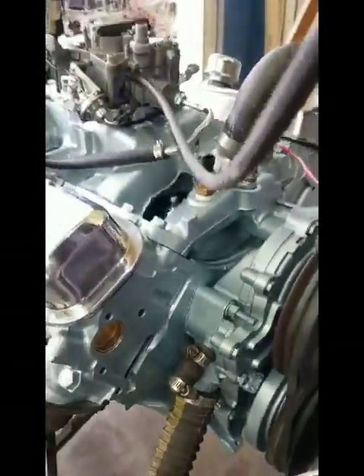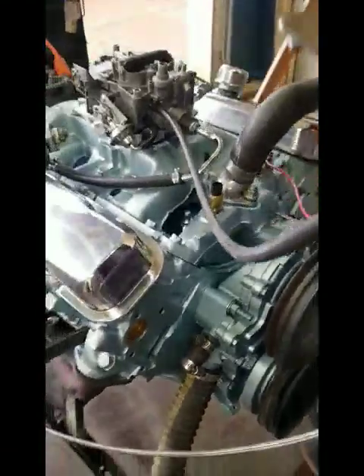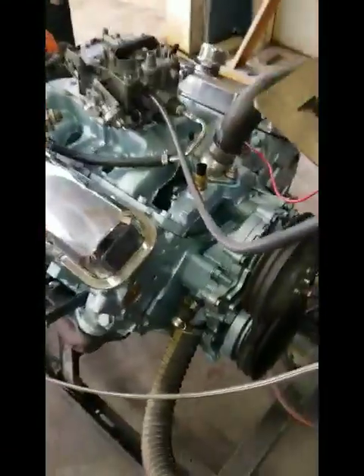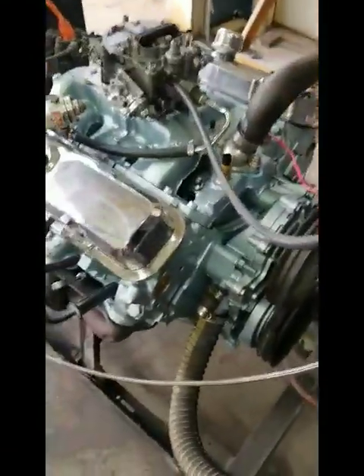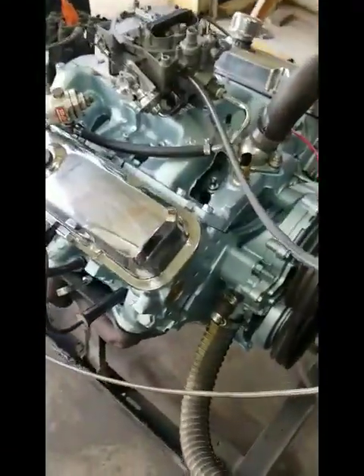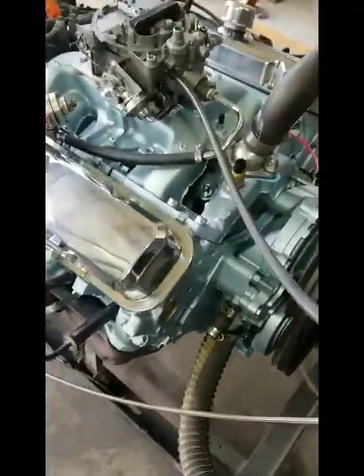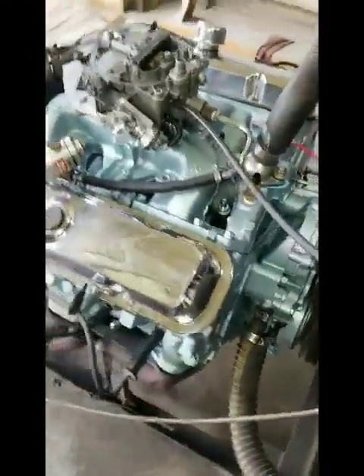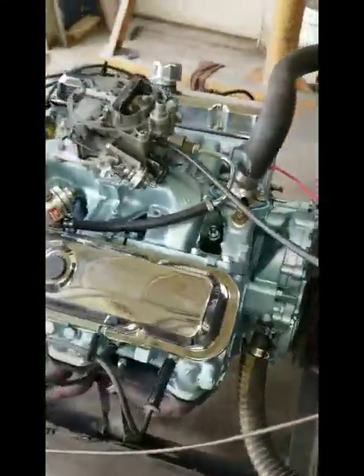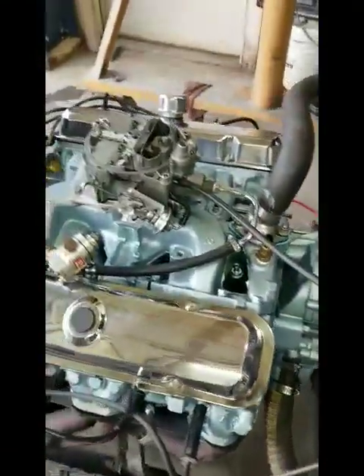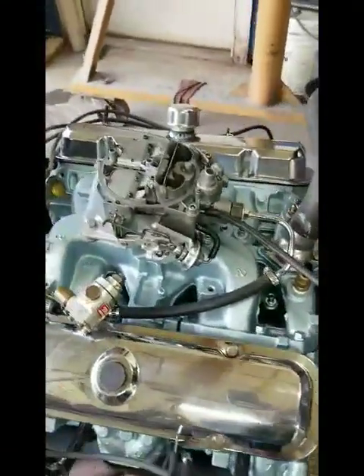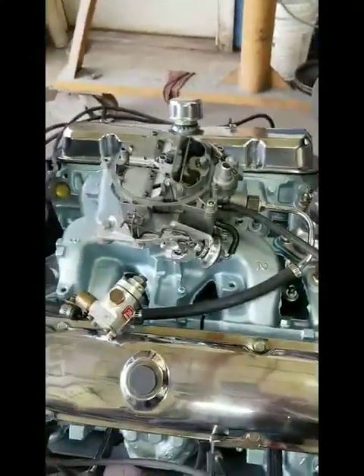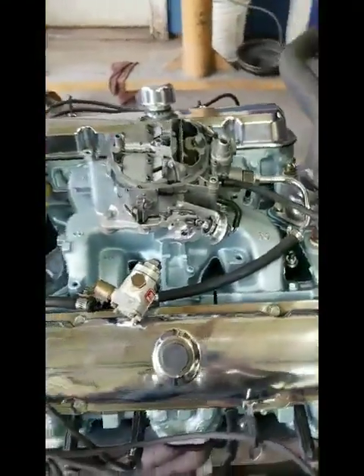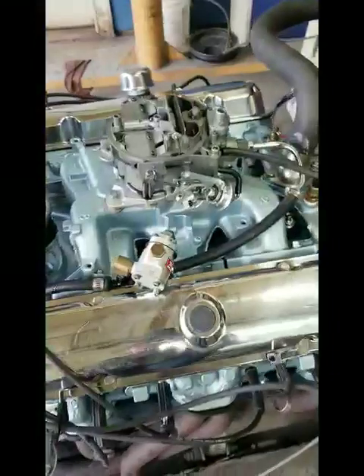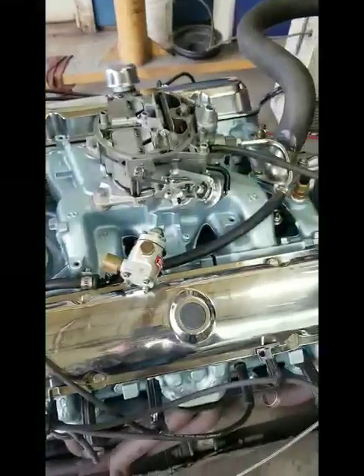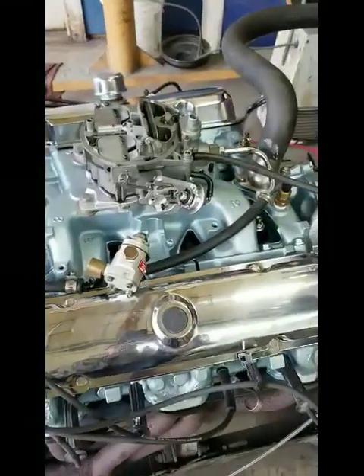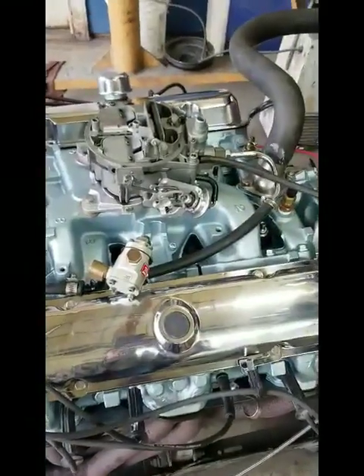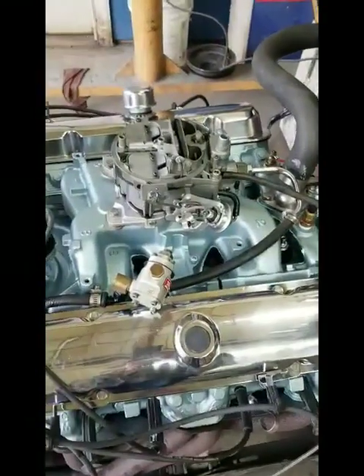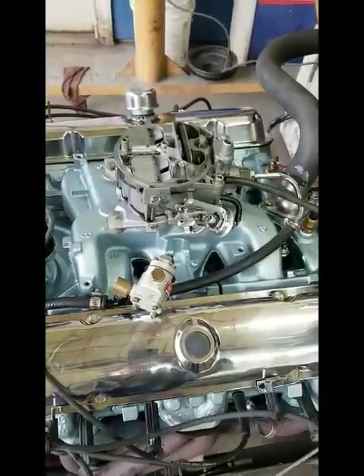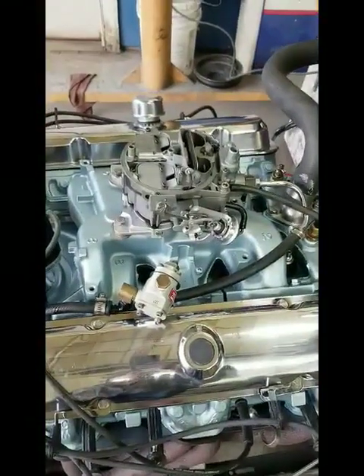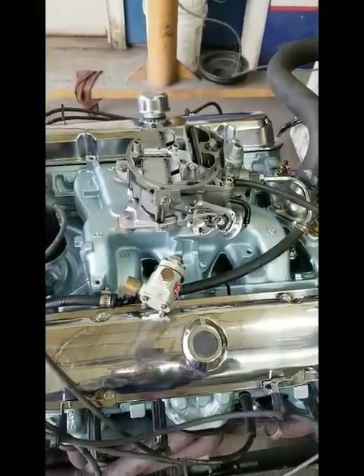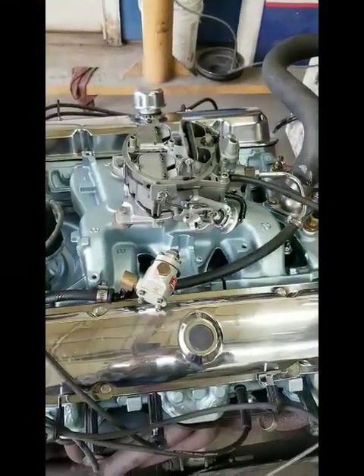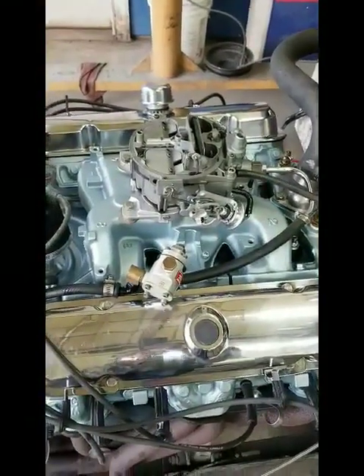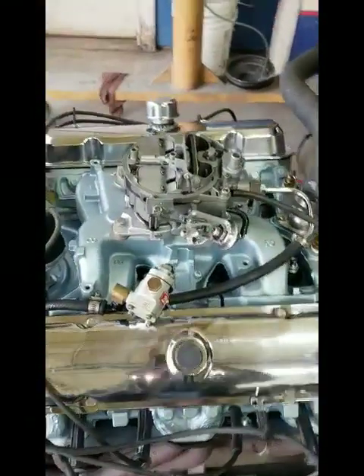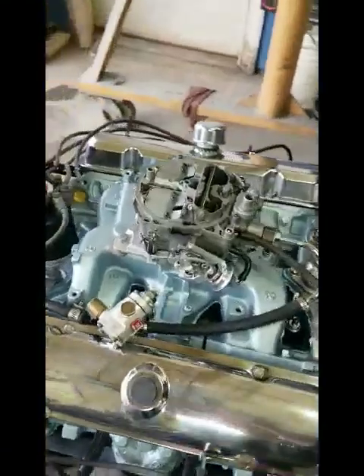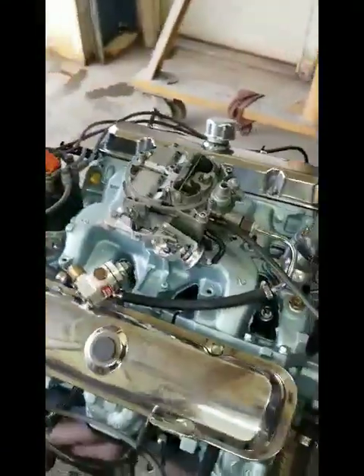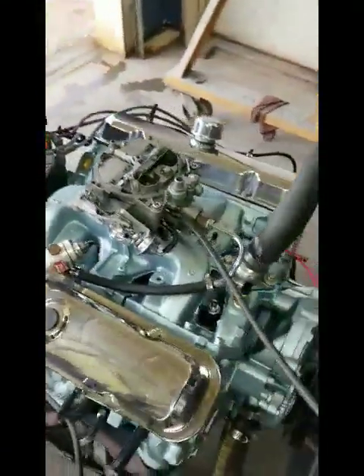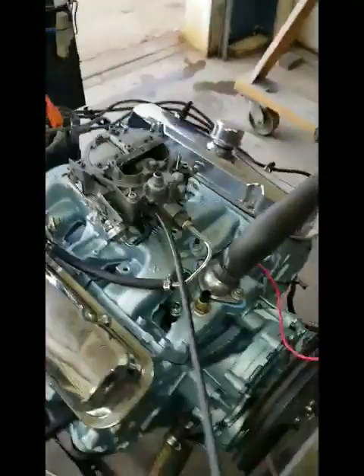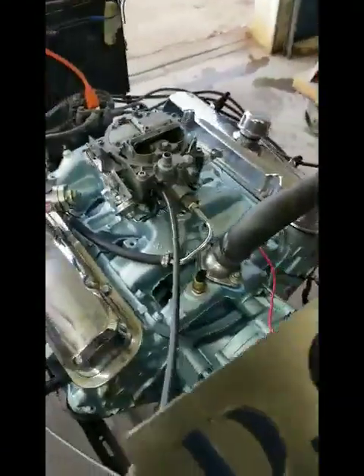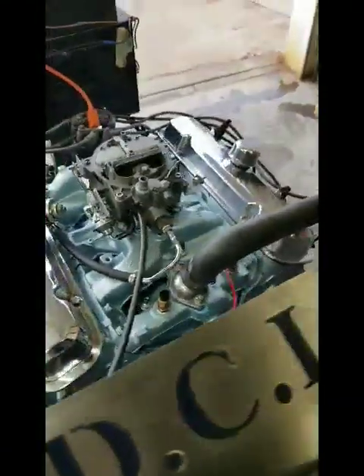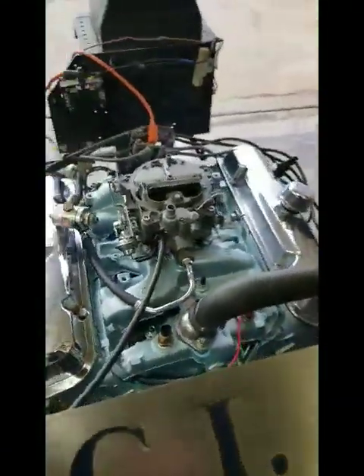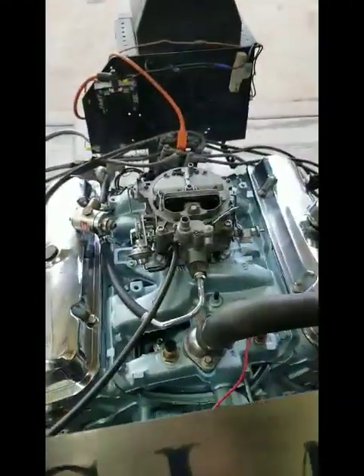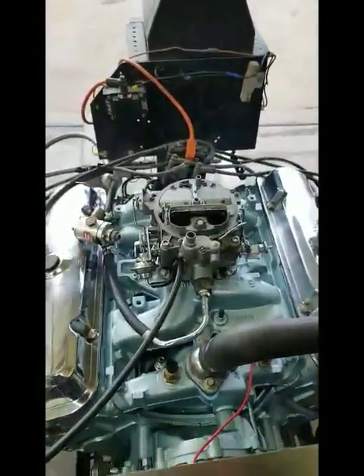We're borrowing Jeff Simon's carburetor for this startup because Derek's going to run fuel injection on this engine, so we don't have a carburetor for him. So we're going to use Jeff's carburetor. Thank you, Jeff.